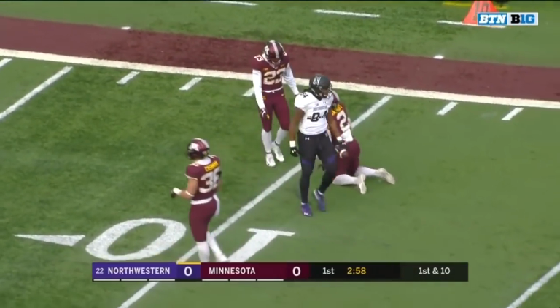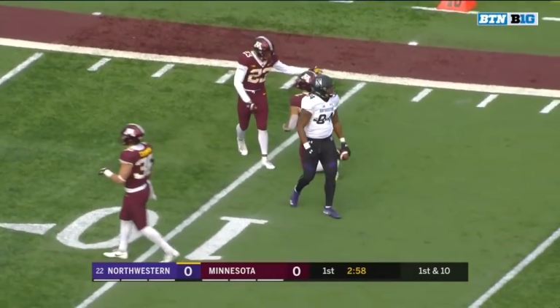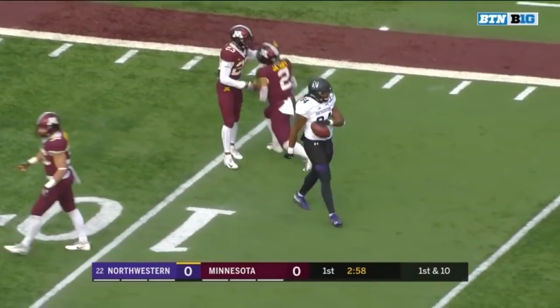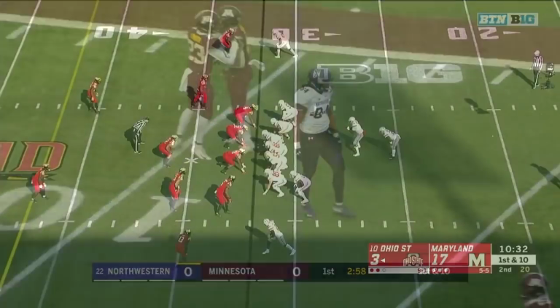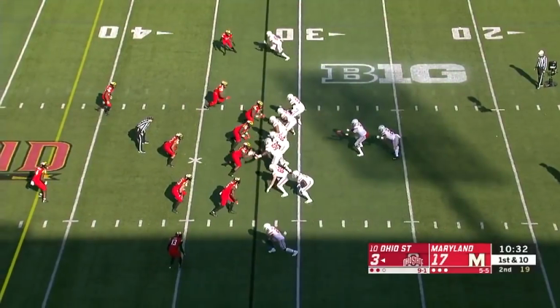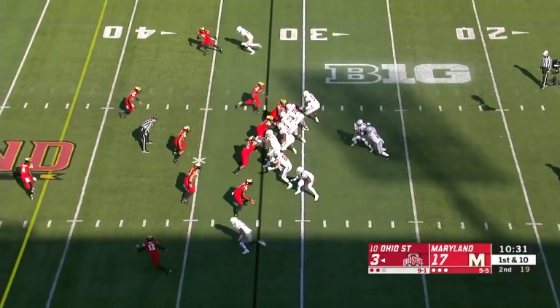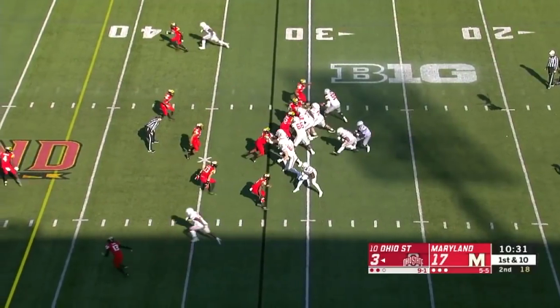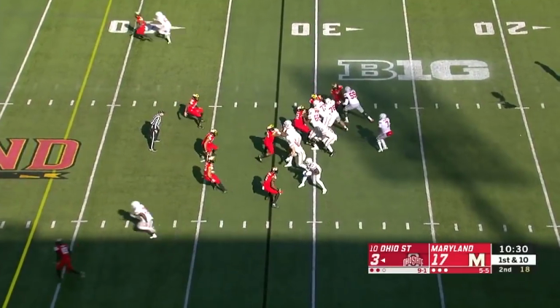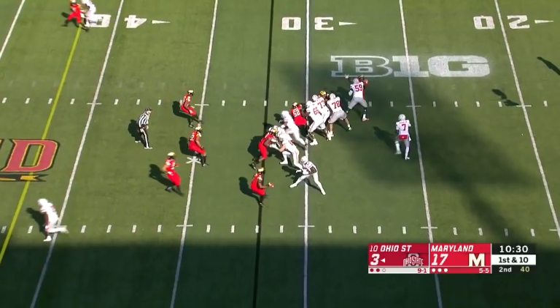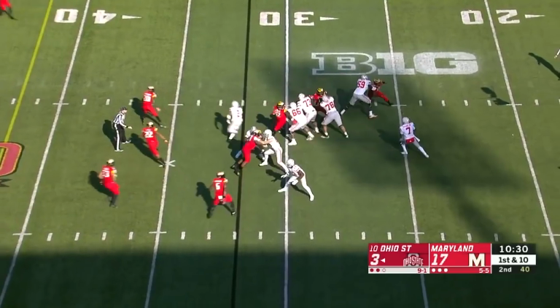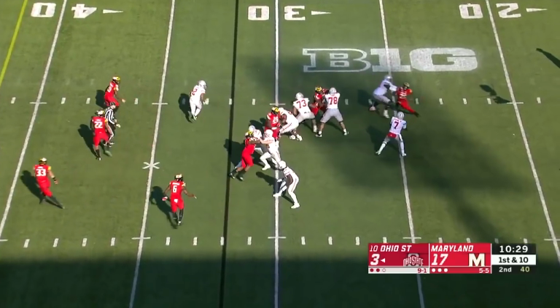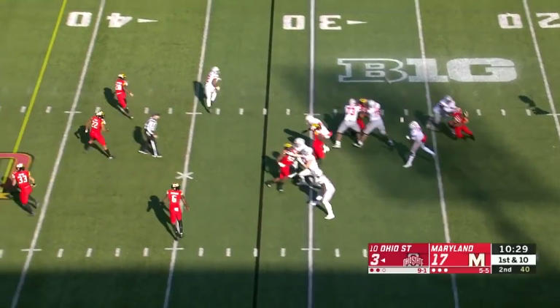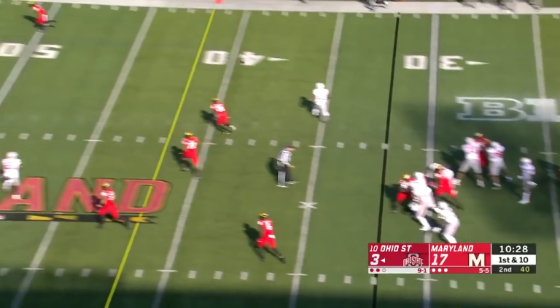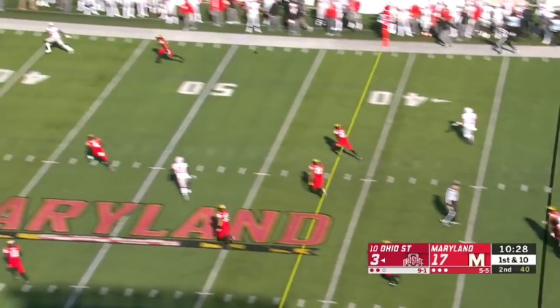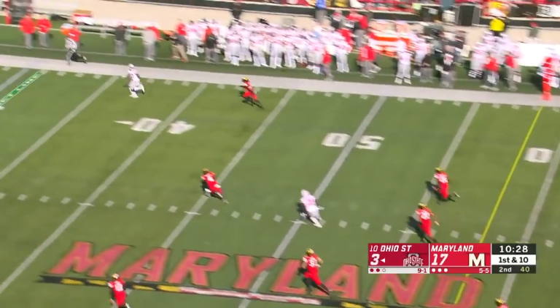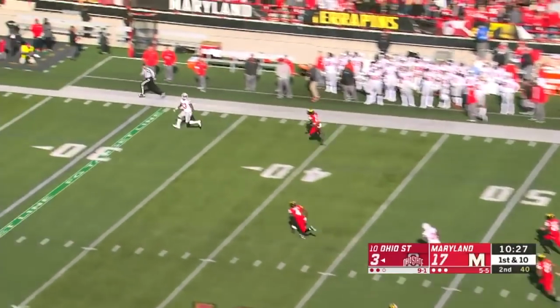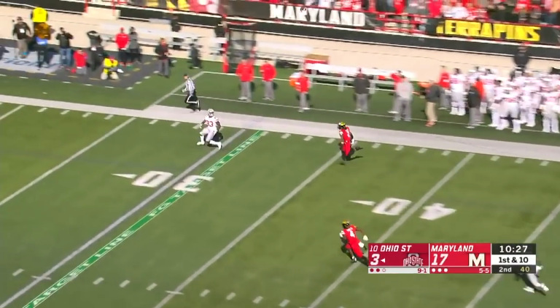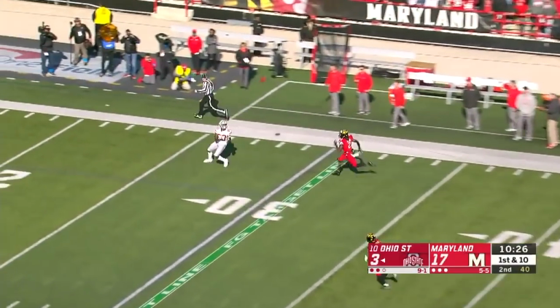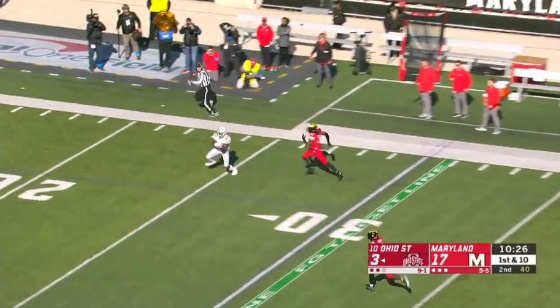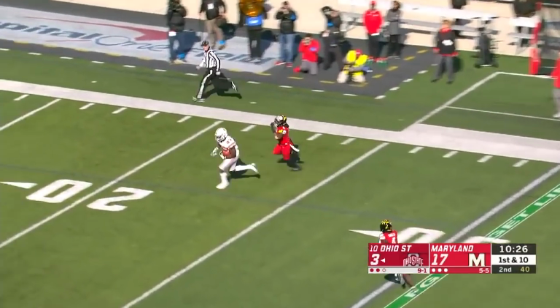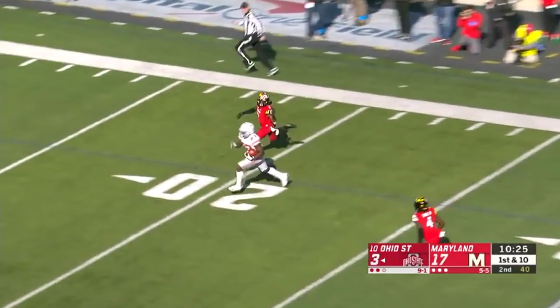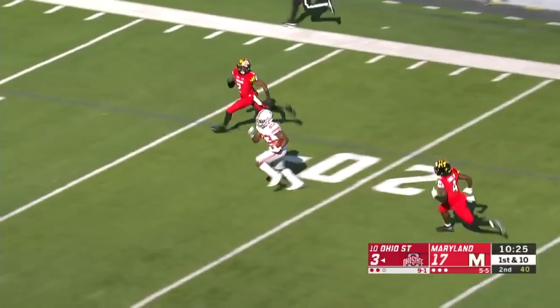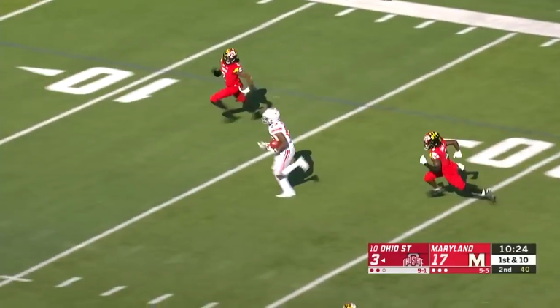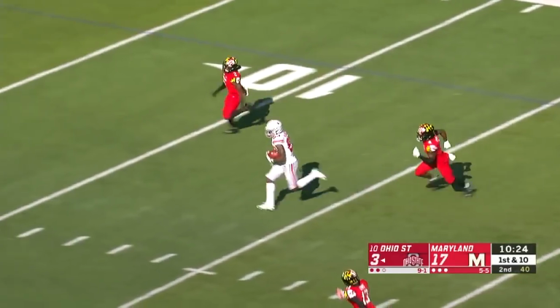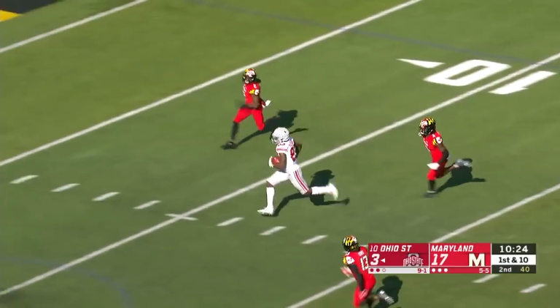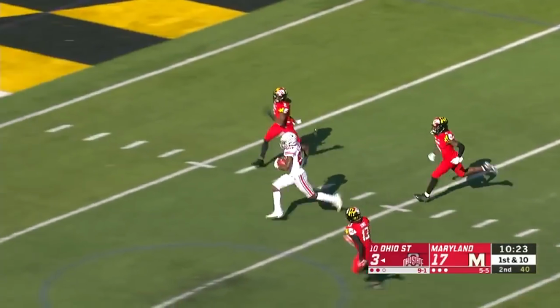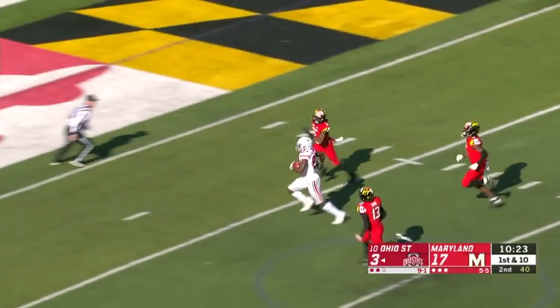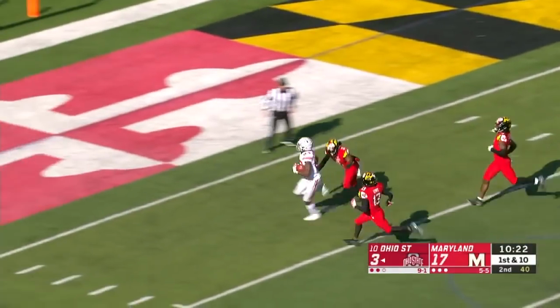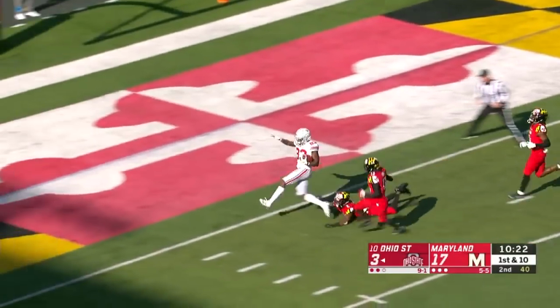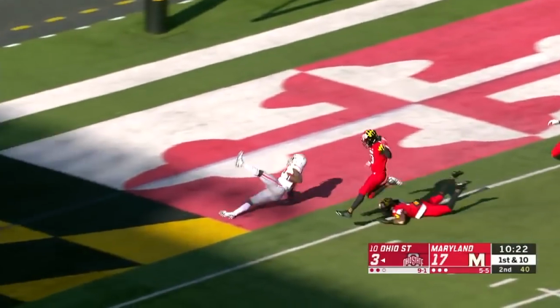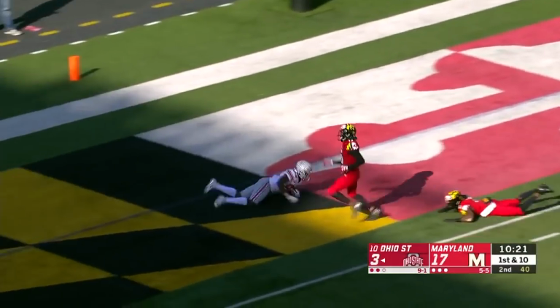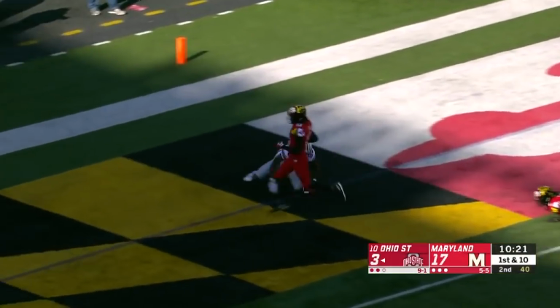Ohio State takes over after the missed field goal and they're going to take a shot off play action. Receiver wide open — it's McLaurin inside the 25! Inside the 10! McLaurin! Touchdown, Buckeyes!